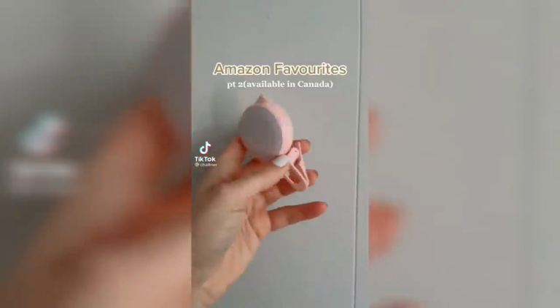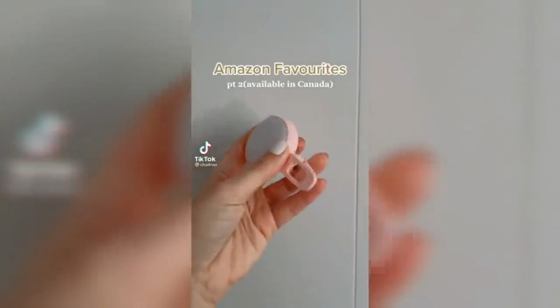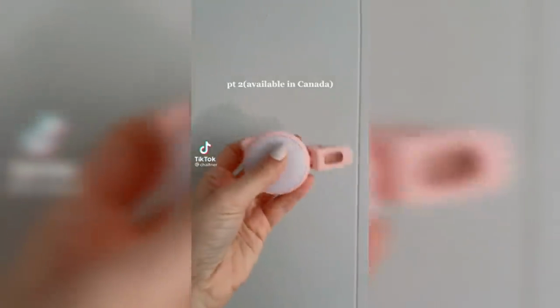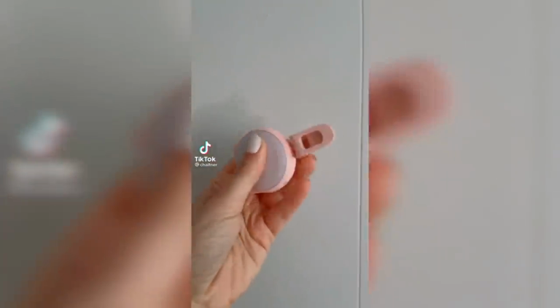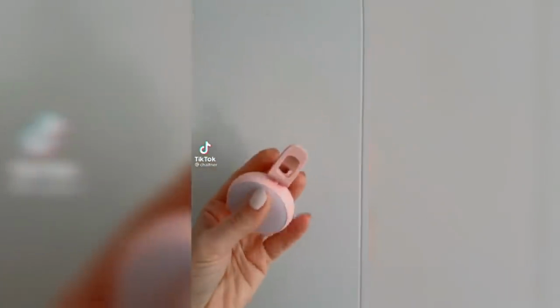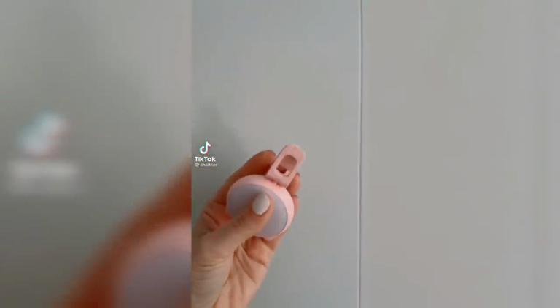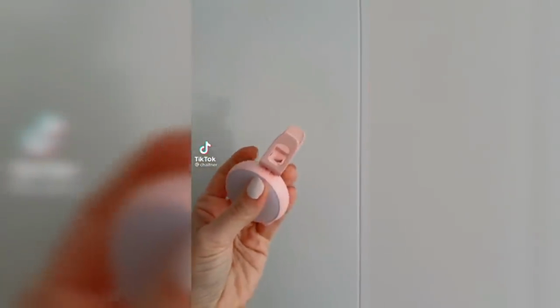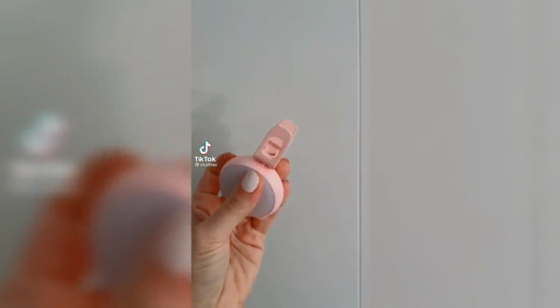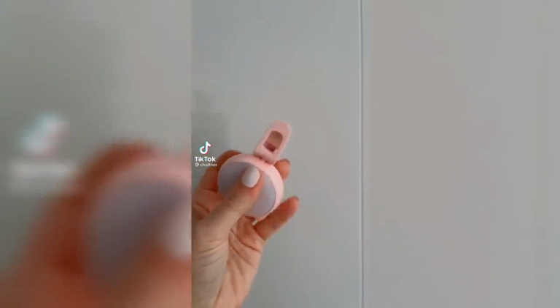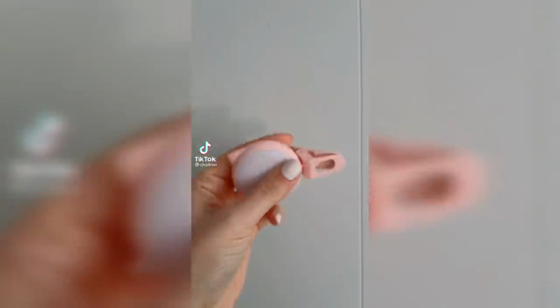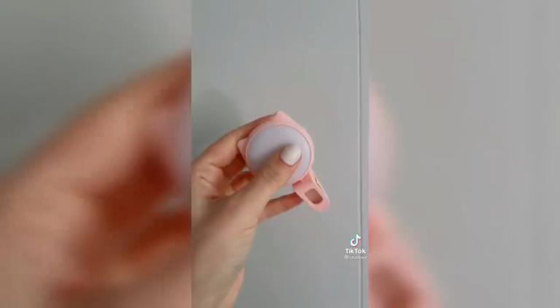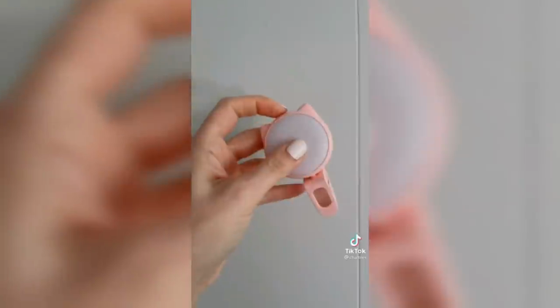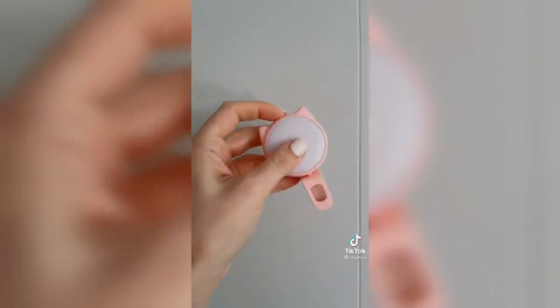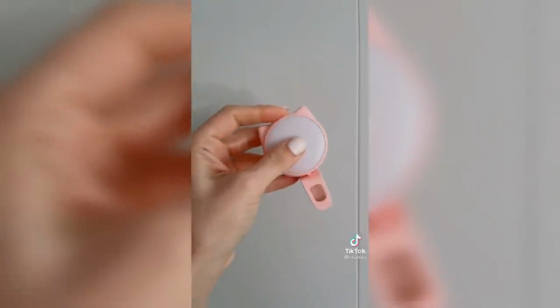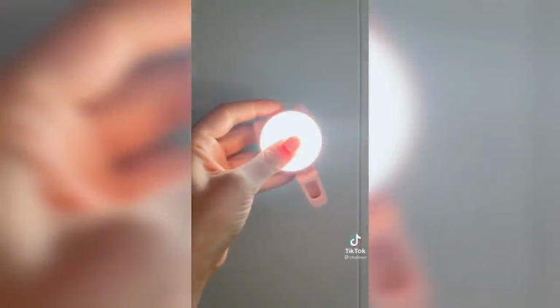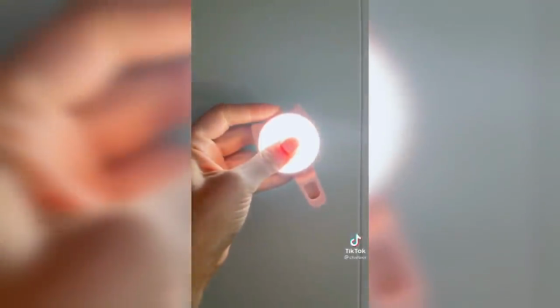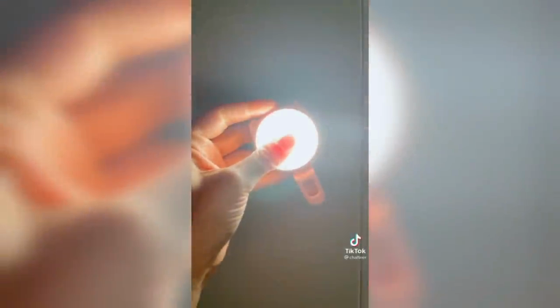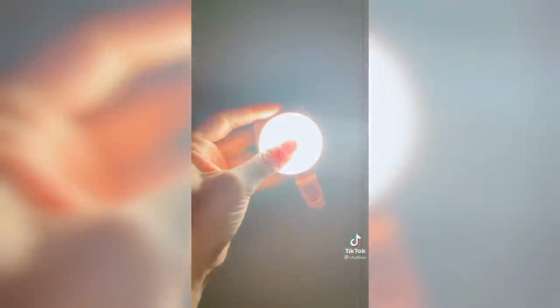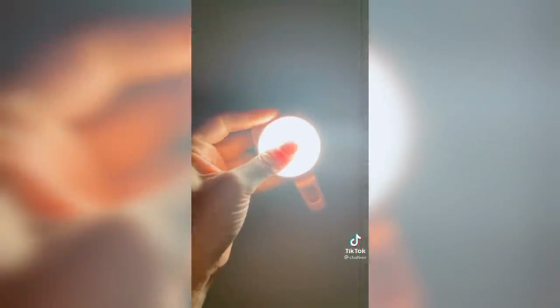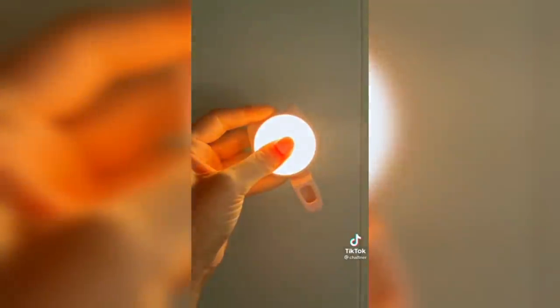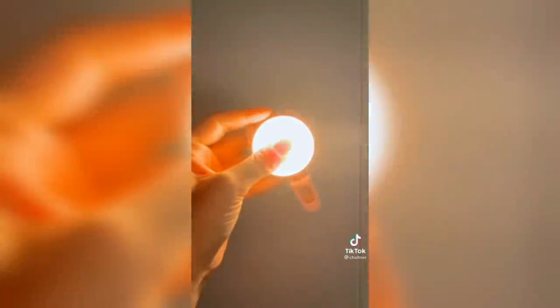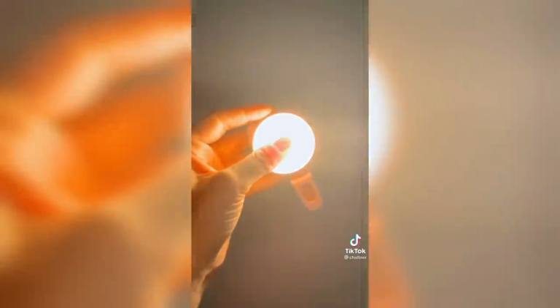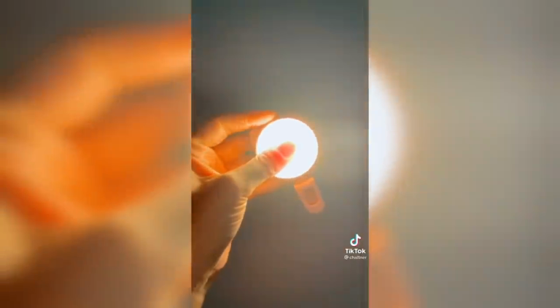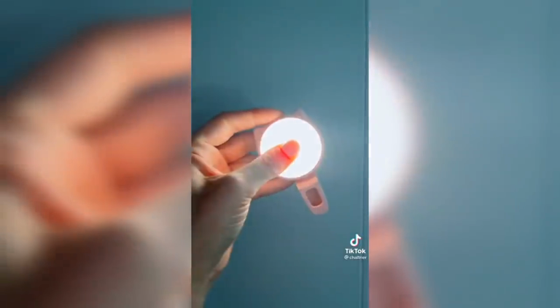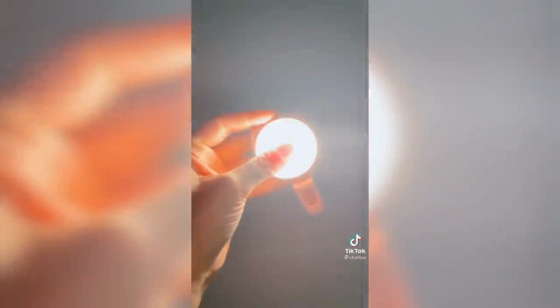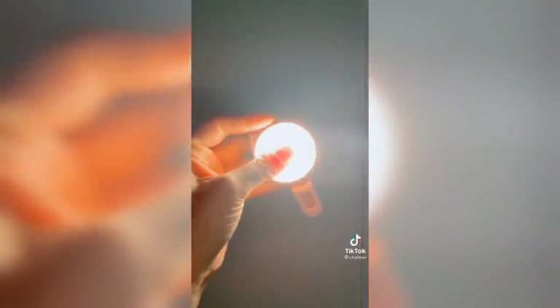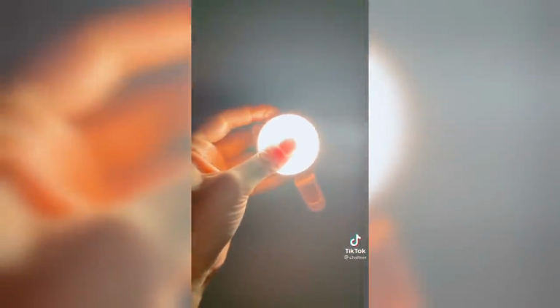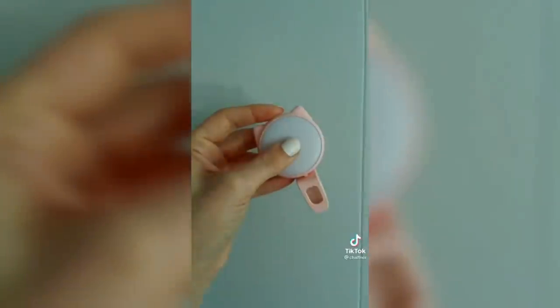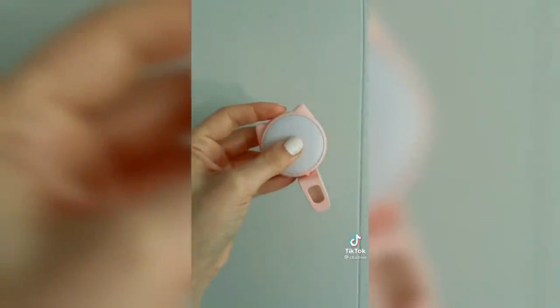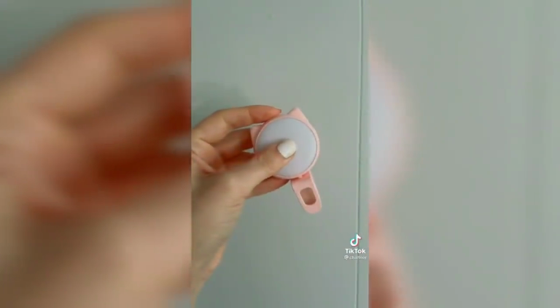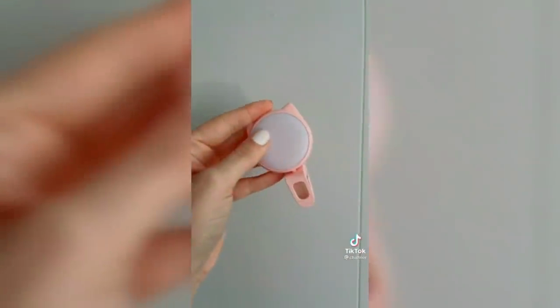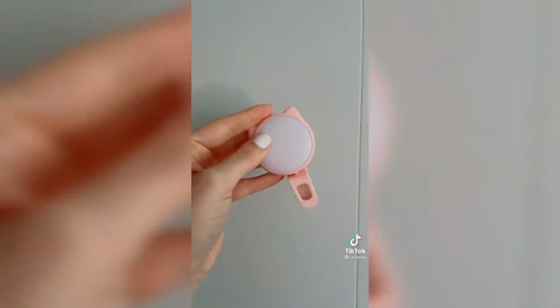Amazon favorites part two, available in Canada as well. It is a mini ring light that goes on top of your phone and it has so many different settings, so it's perfect to get that perfect photo or when taking stories. I love that it's in the shape of a cat.